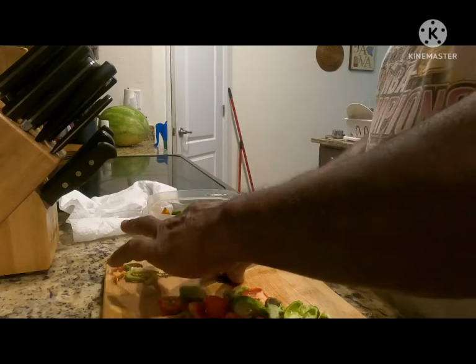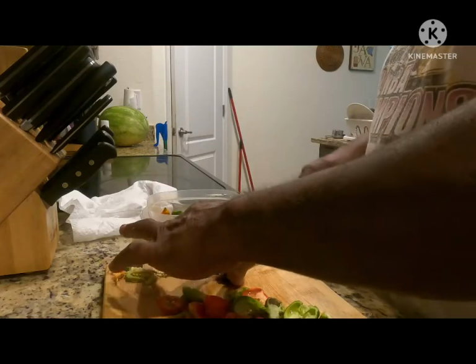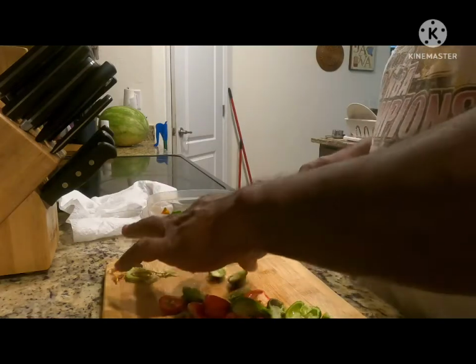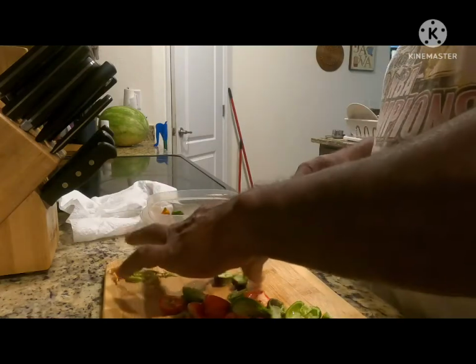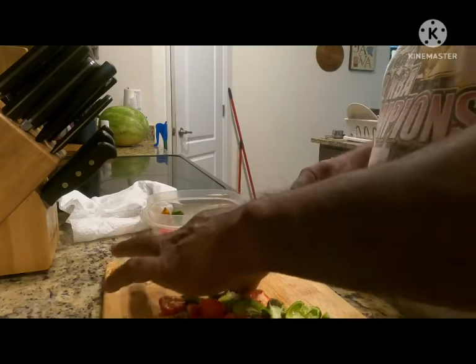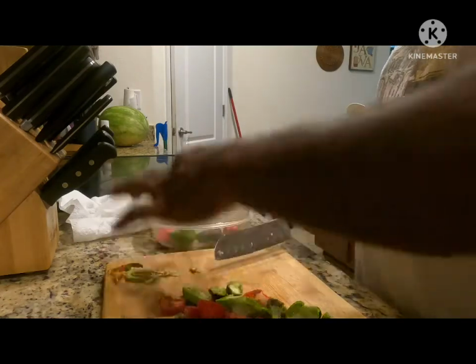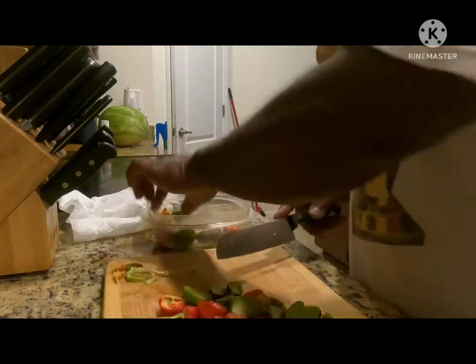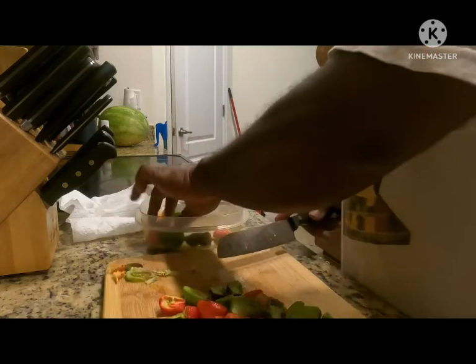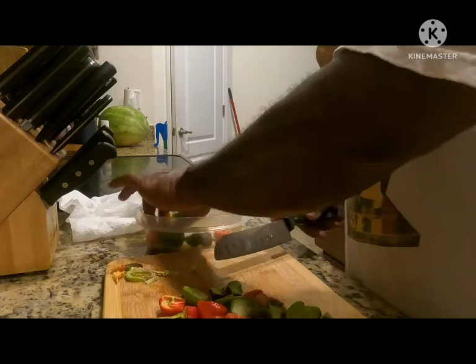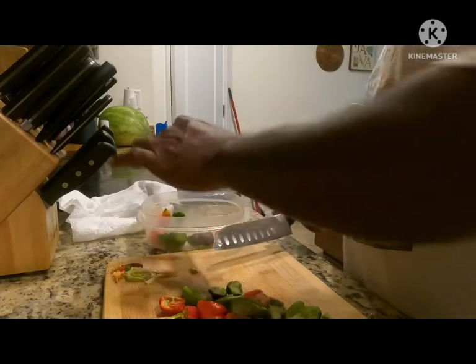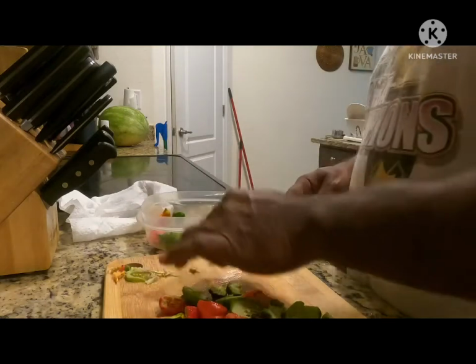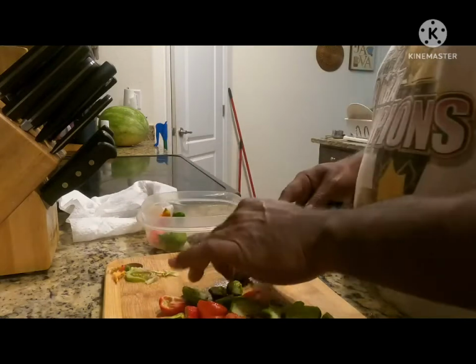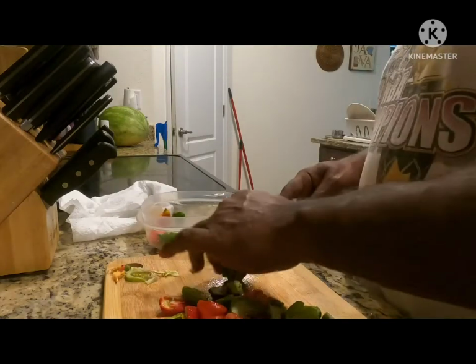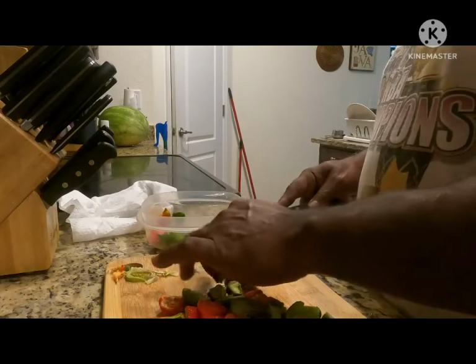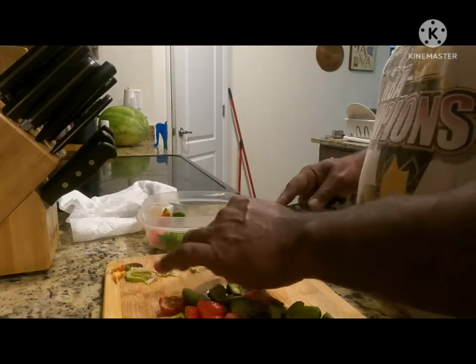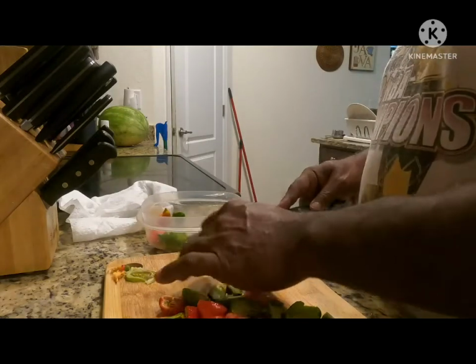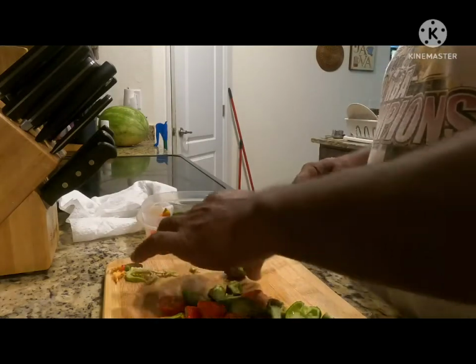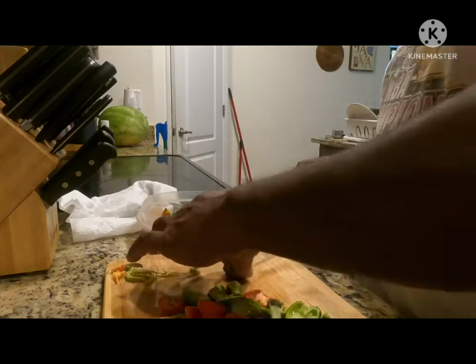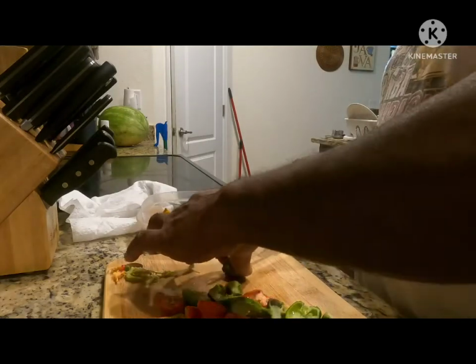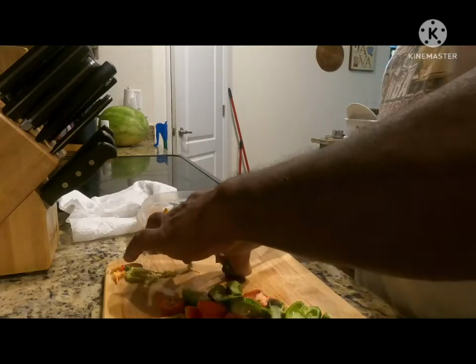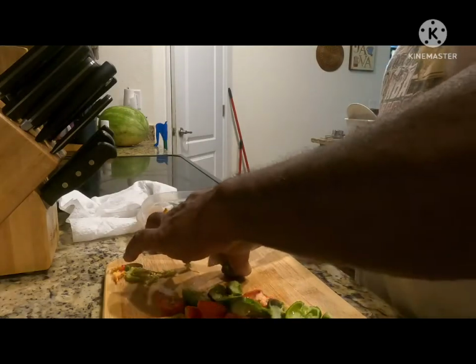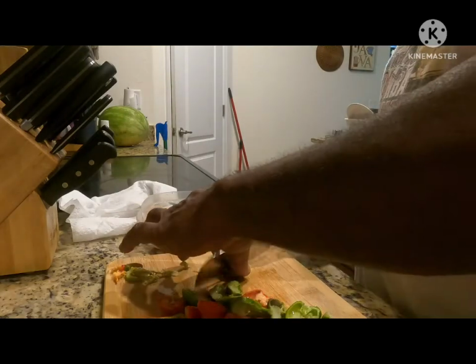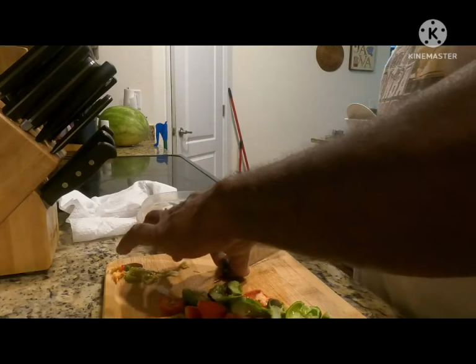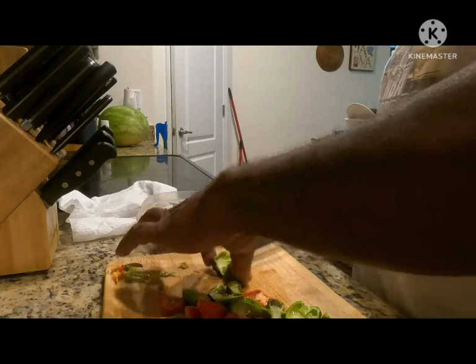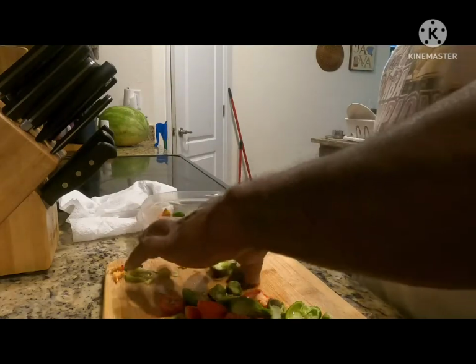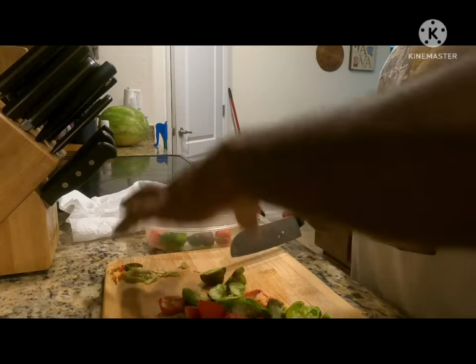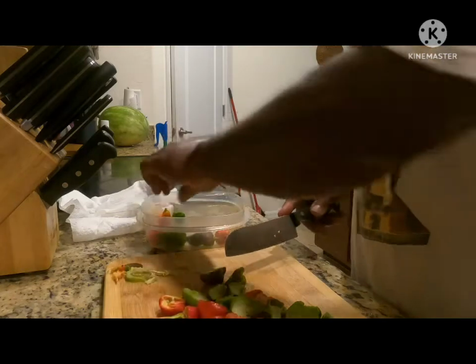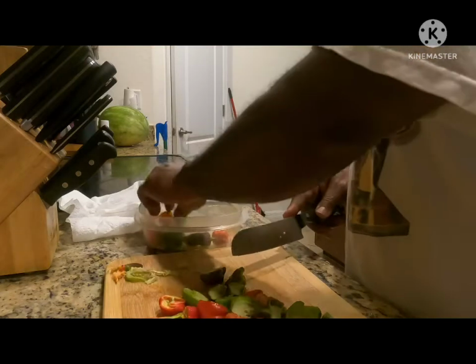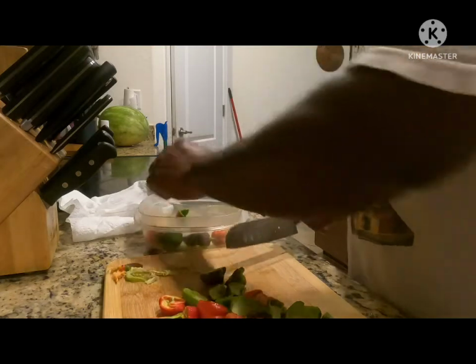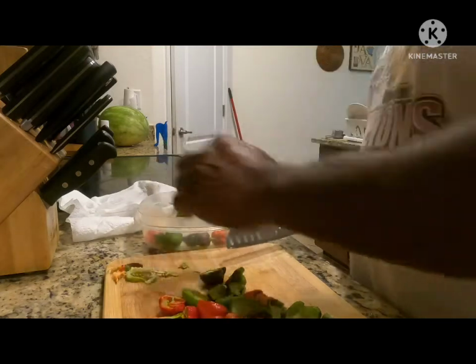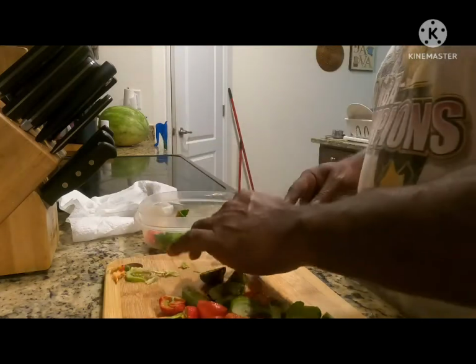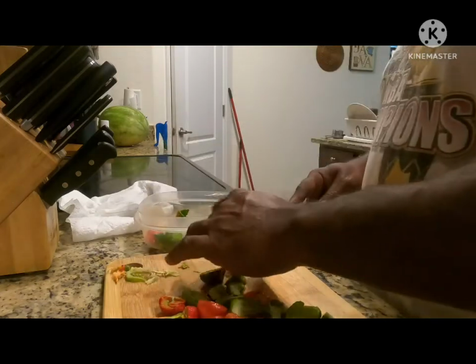When I first started doing this, I would wear gloves, but I've become kind of immune to it. I don't wear gloves that often anymore.